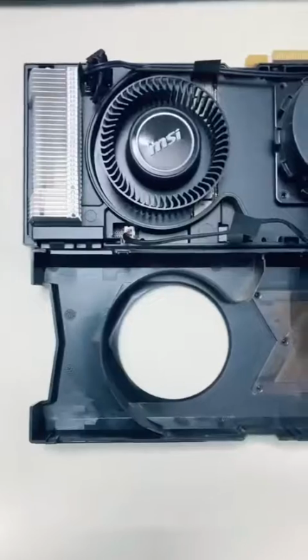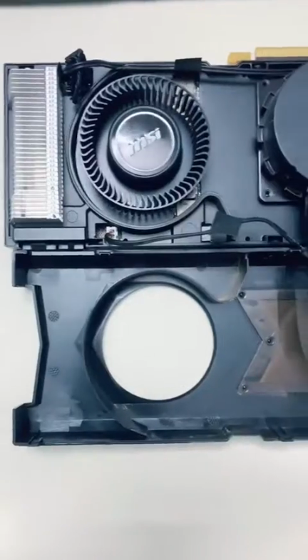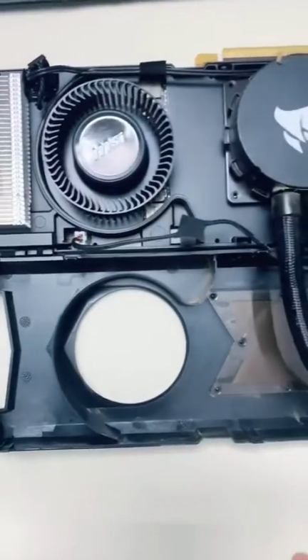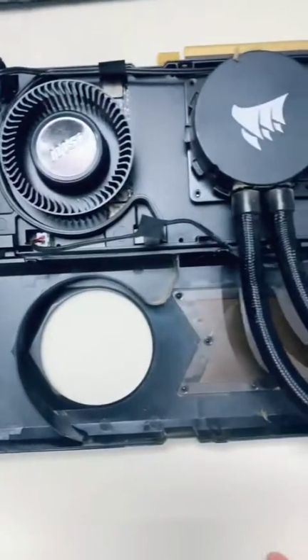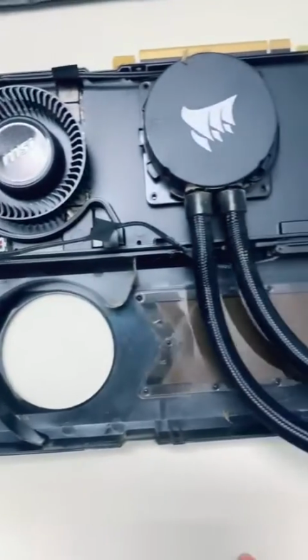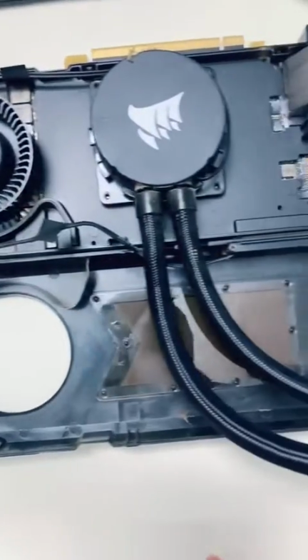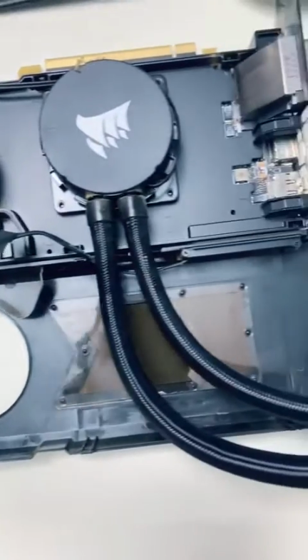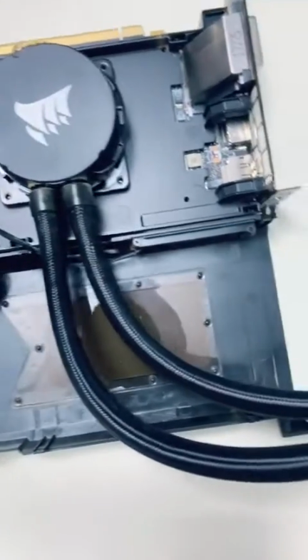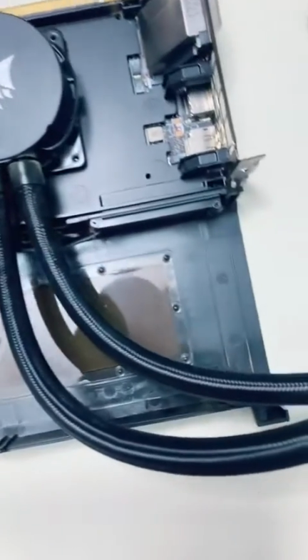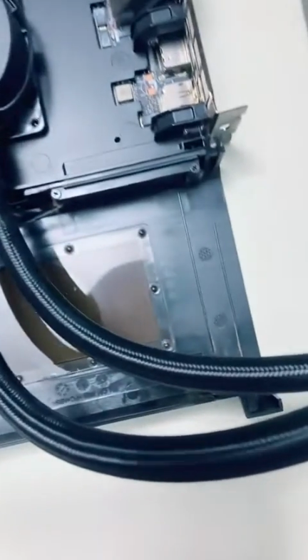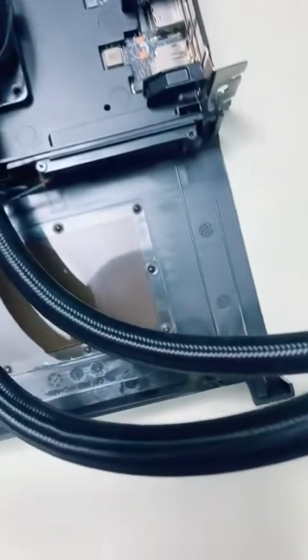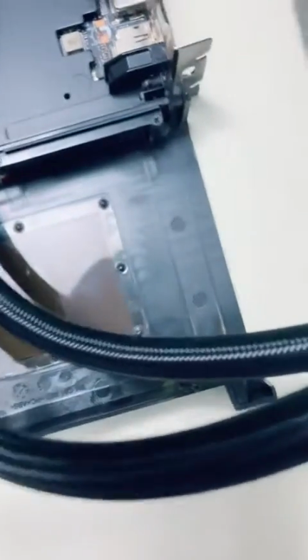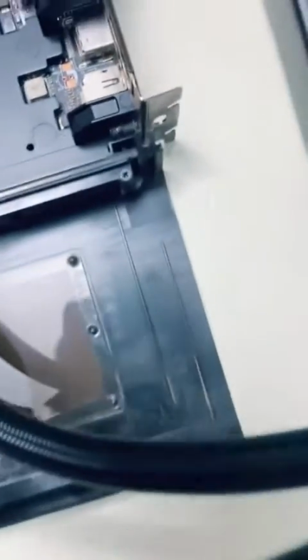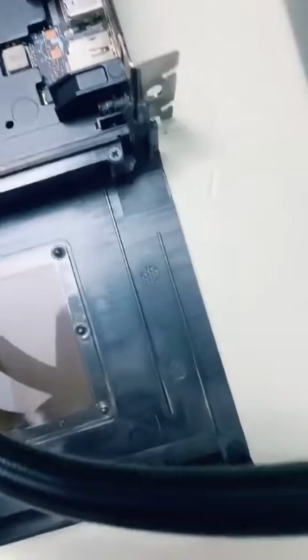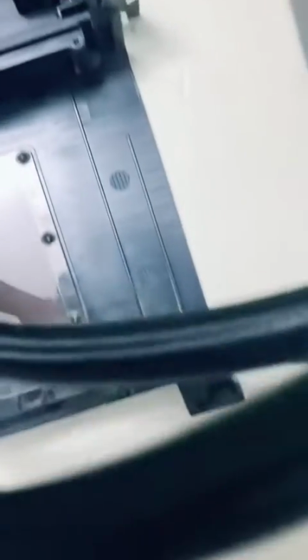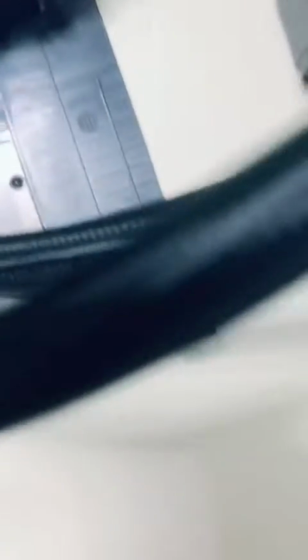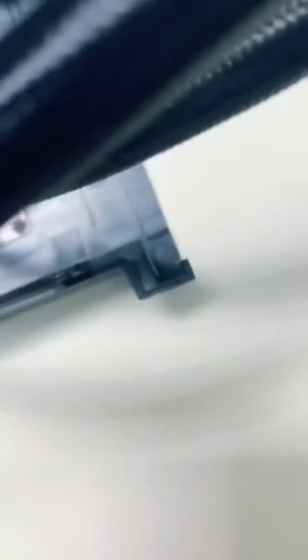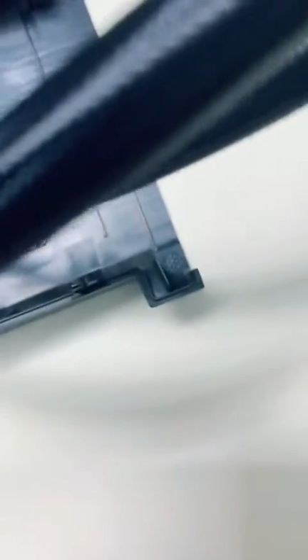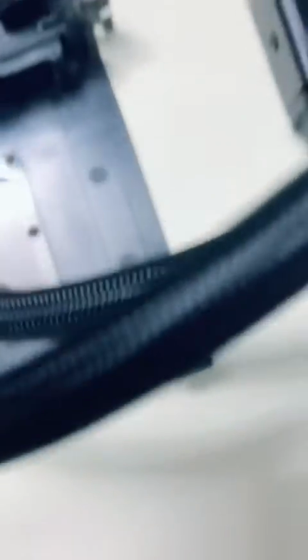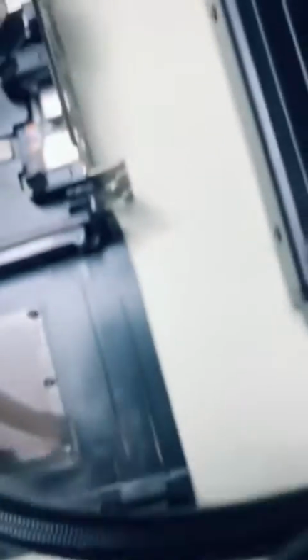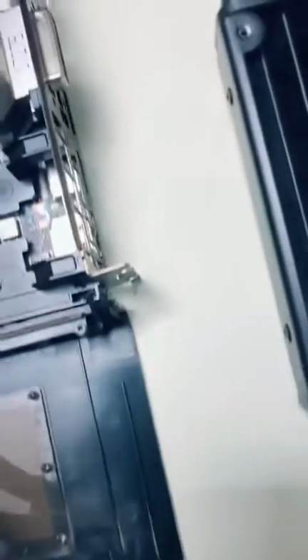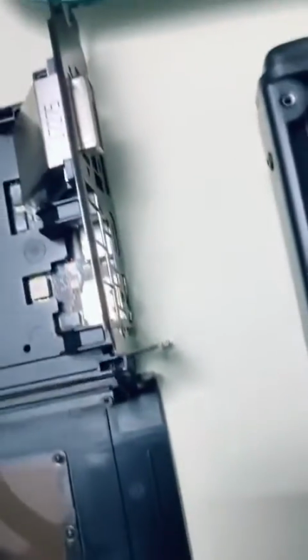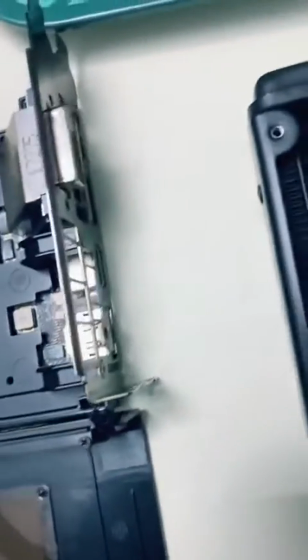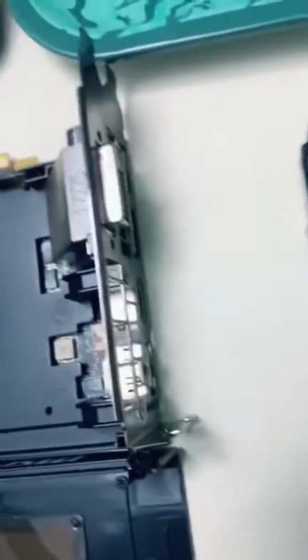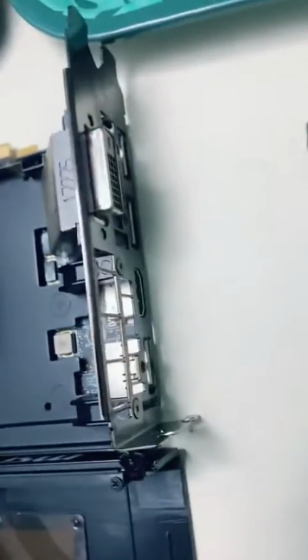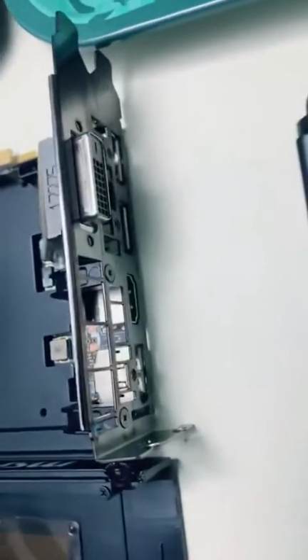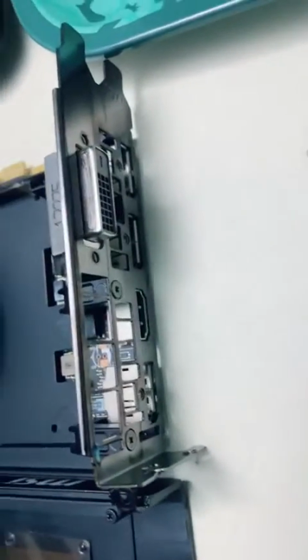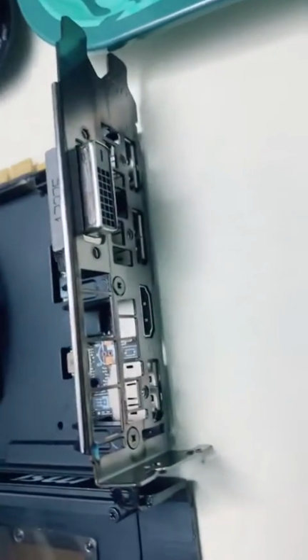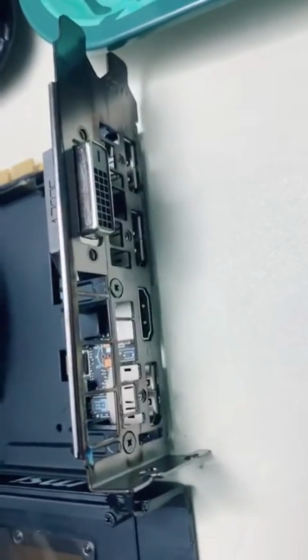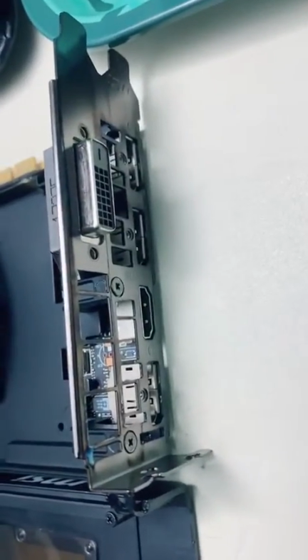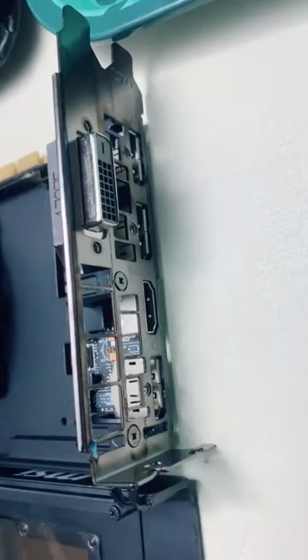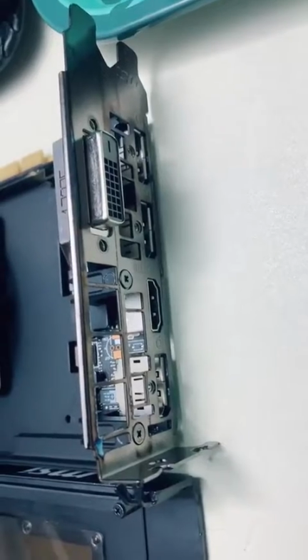Here's what the inside looks like. I actually had to break off the two clips on the ends here because the screws weren't coming out. Do not forget to take out the screws in the back.